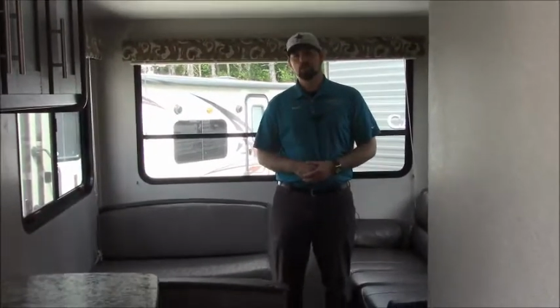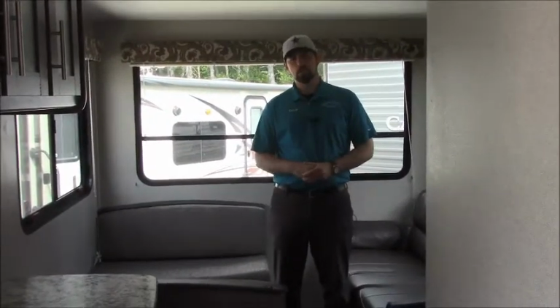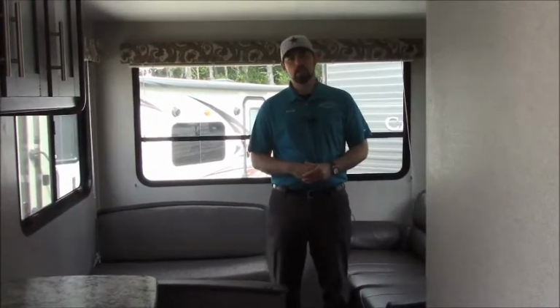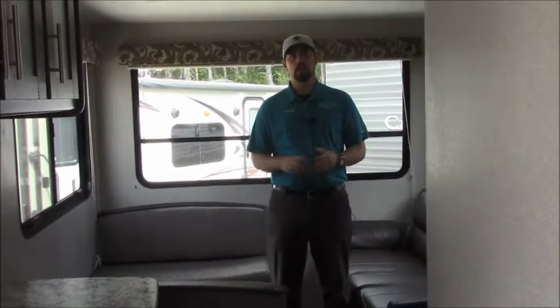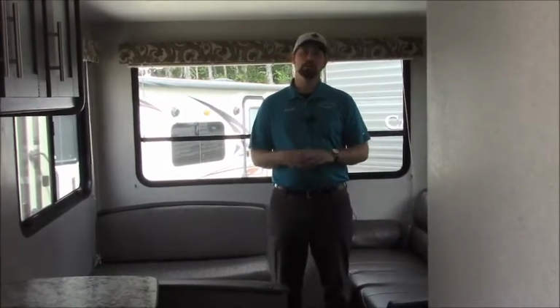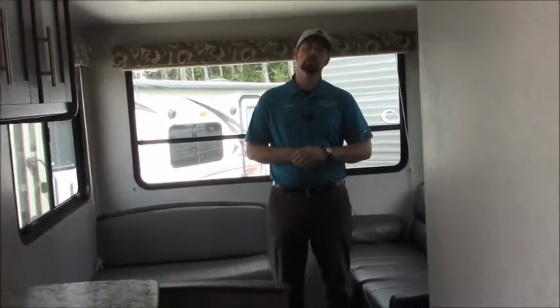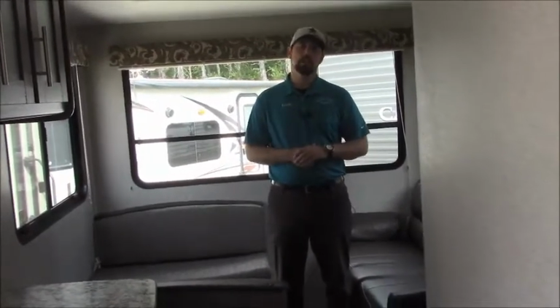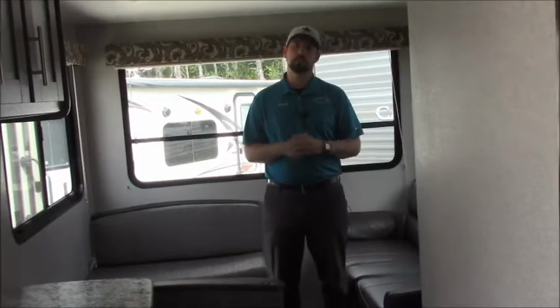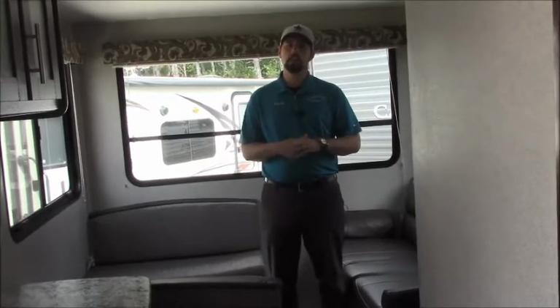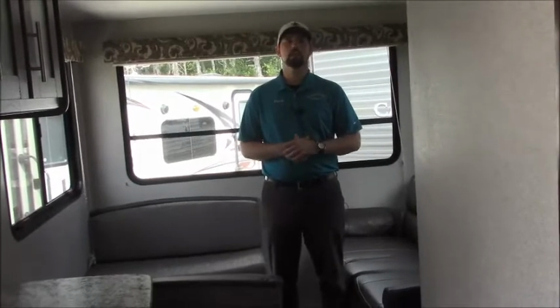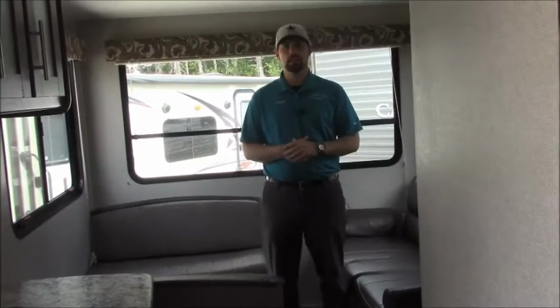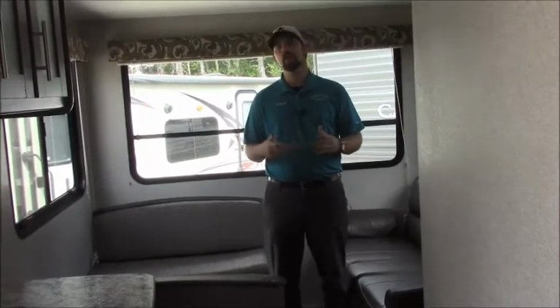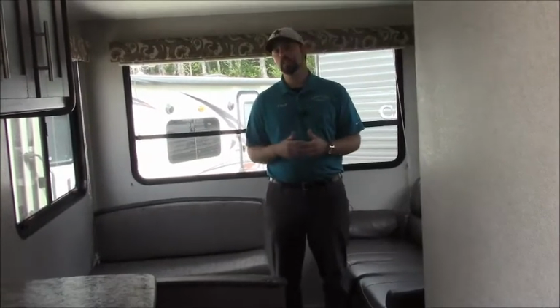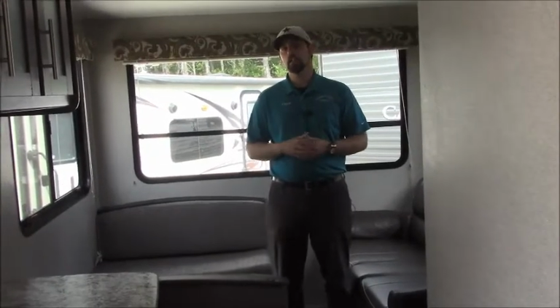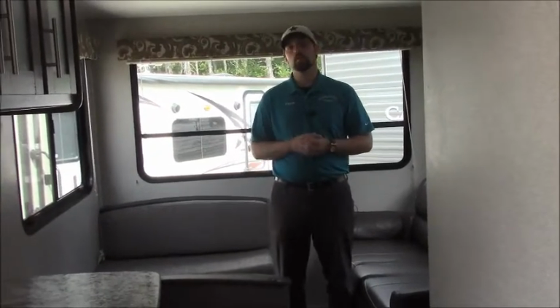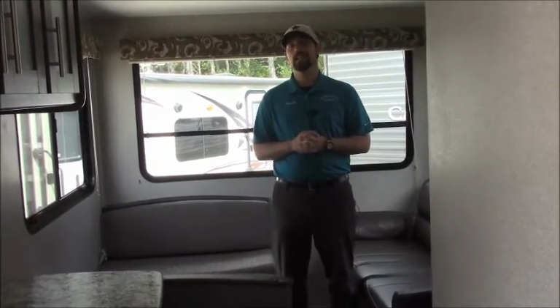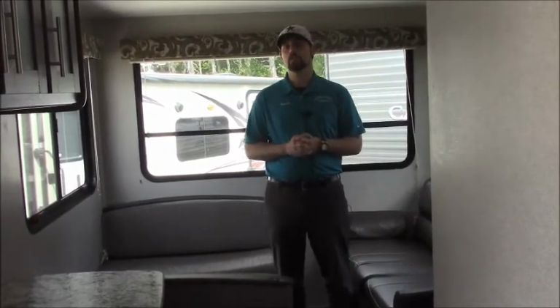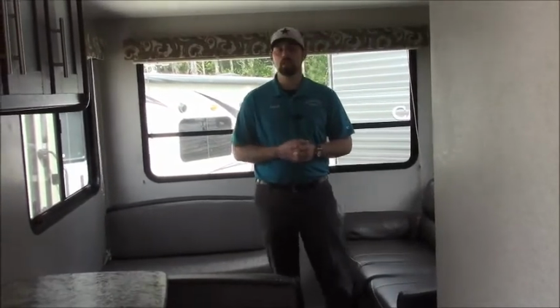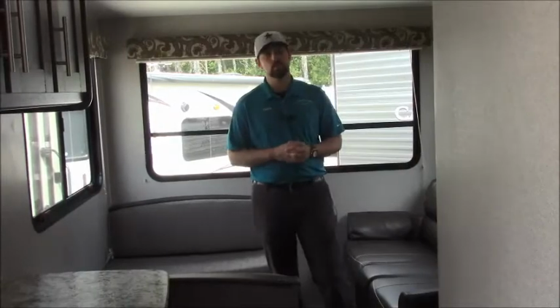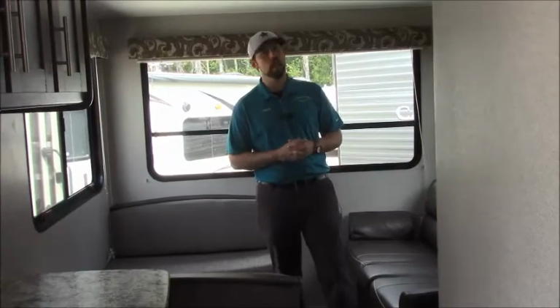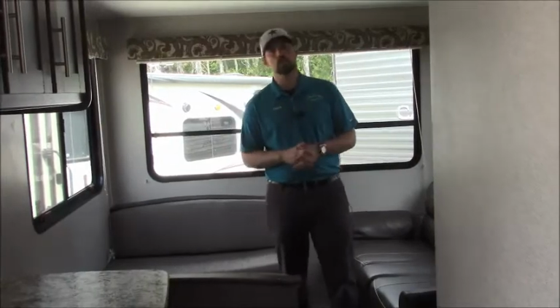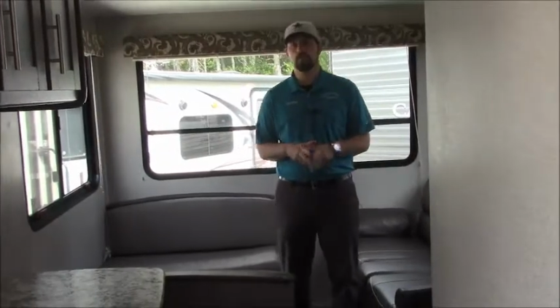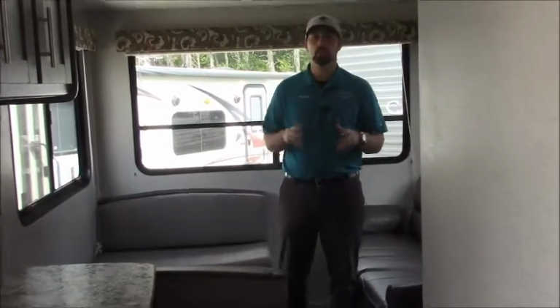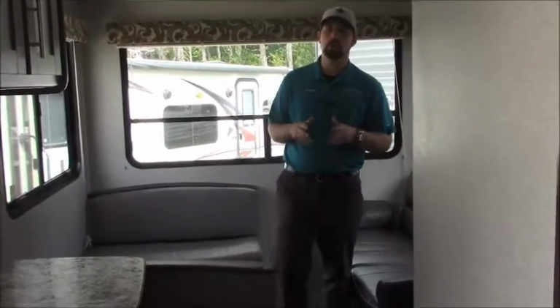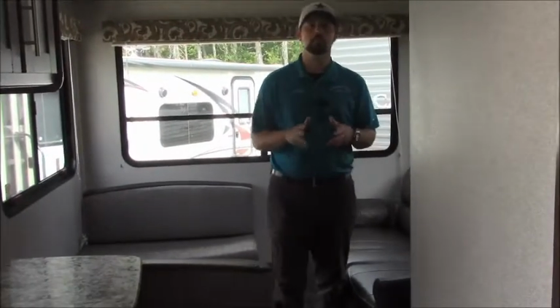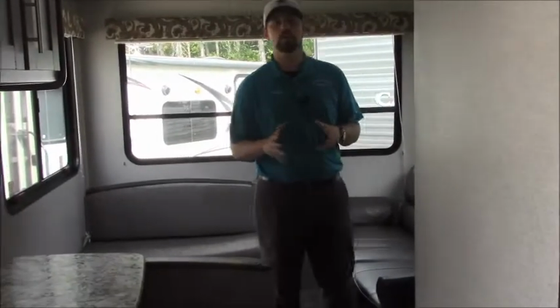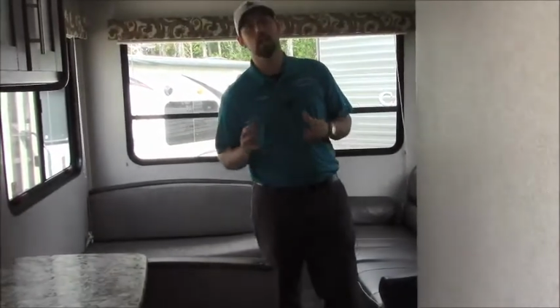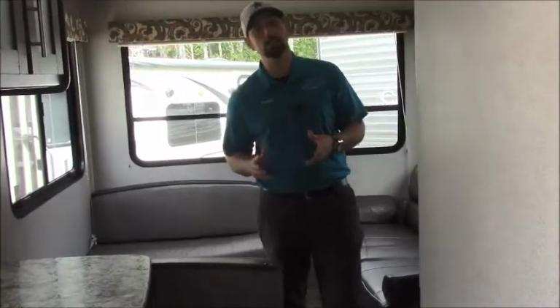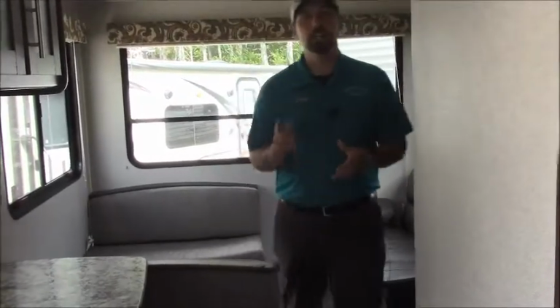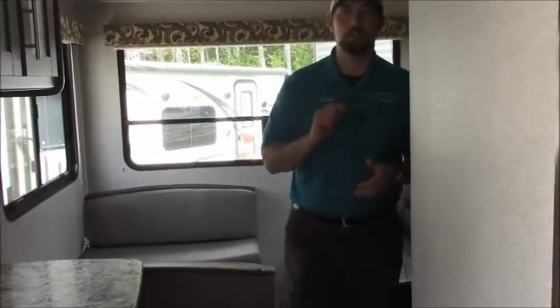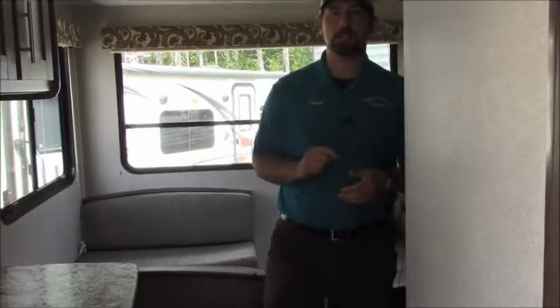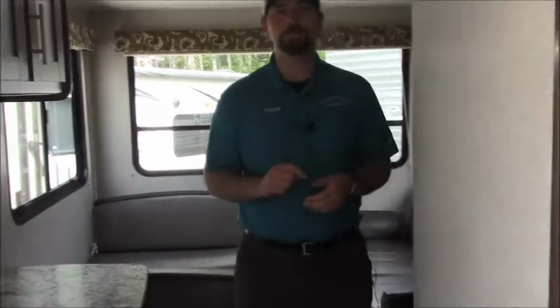I want to thank you guys for taking the time to go through this unit with me — the Hideout 202 LHS. If you get a chance, come down and see us. Our phone number is 888-223-9299. You can always find us on the web at vermontcountrycampers.com, and be sure to ask for Connor. Thanks!